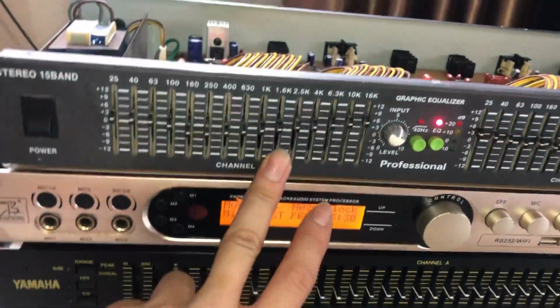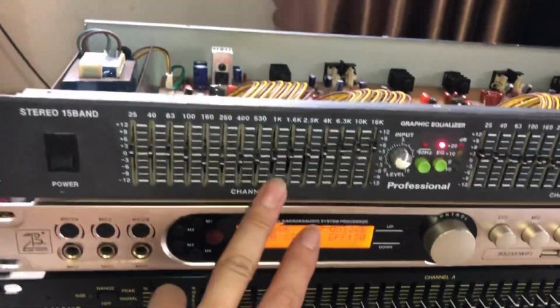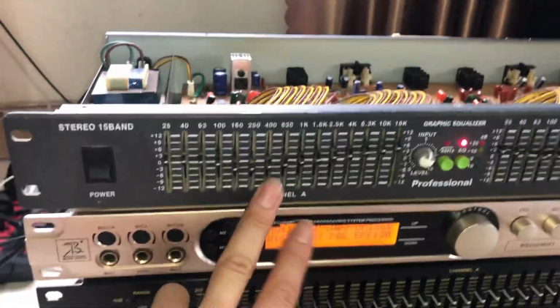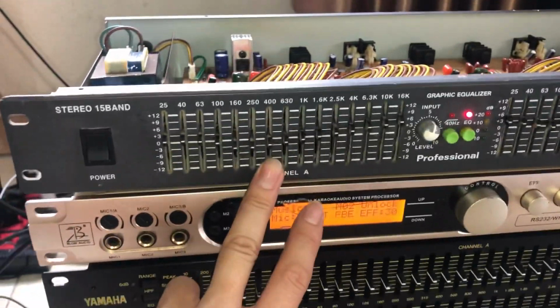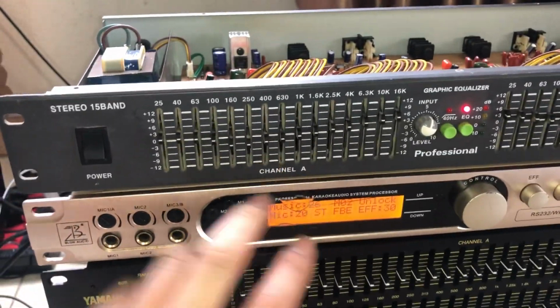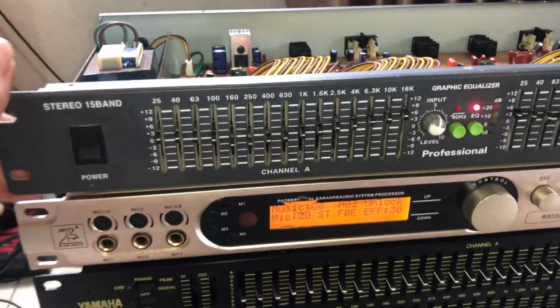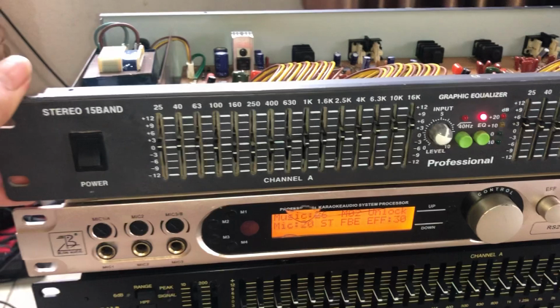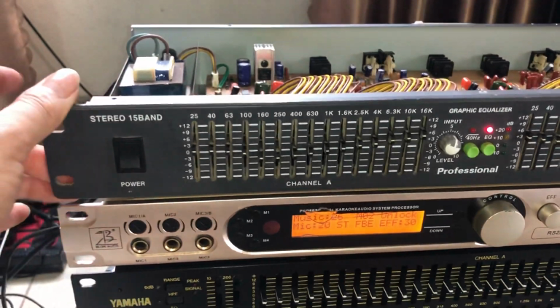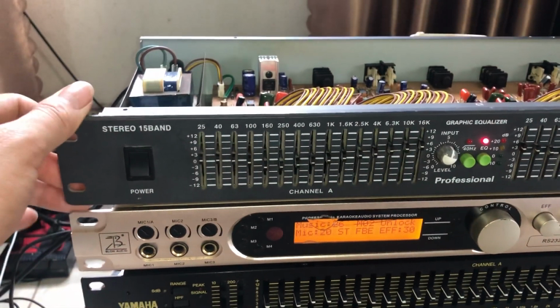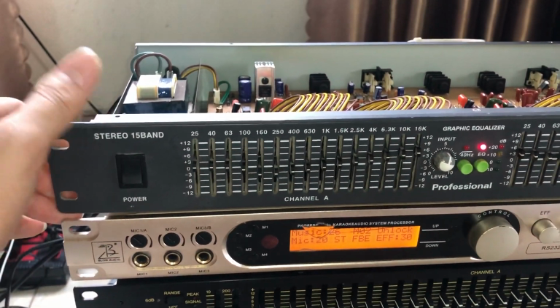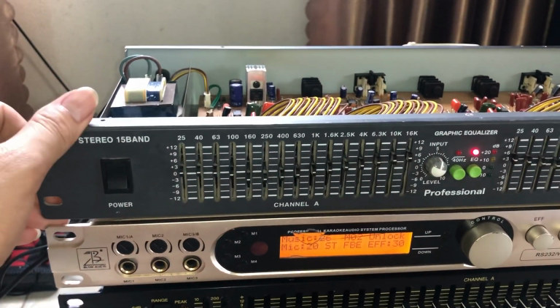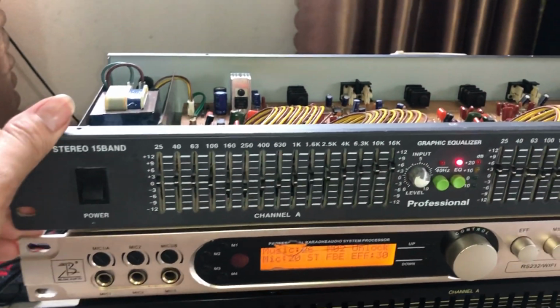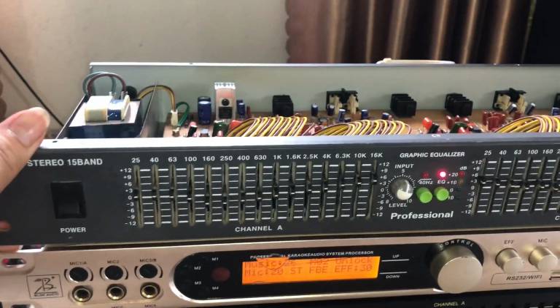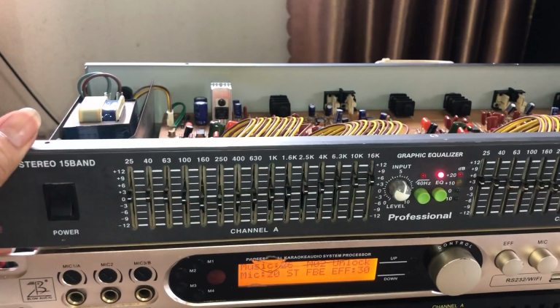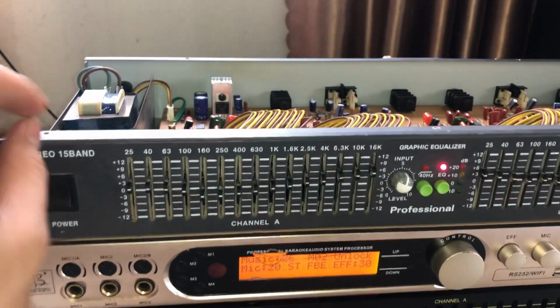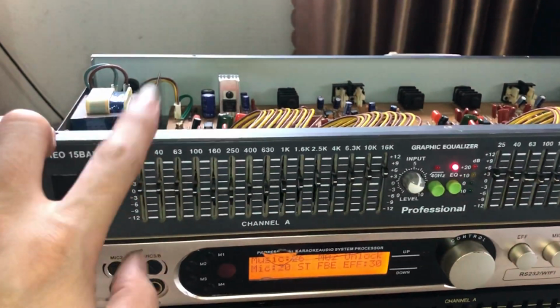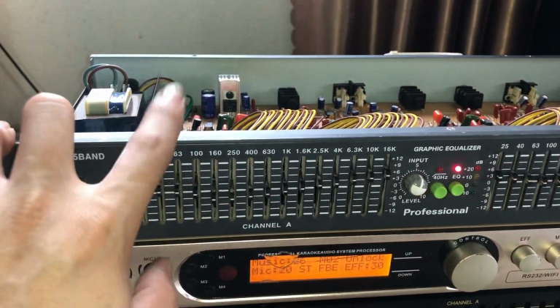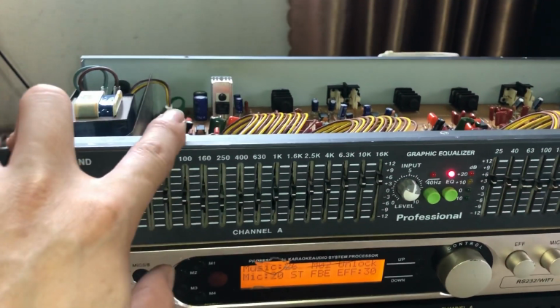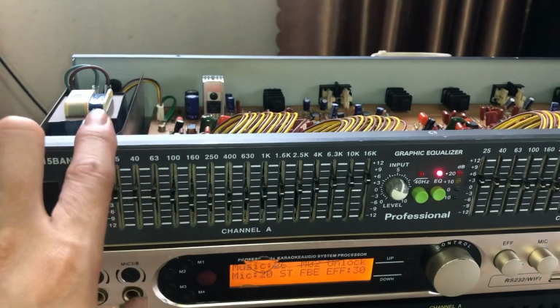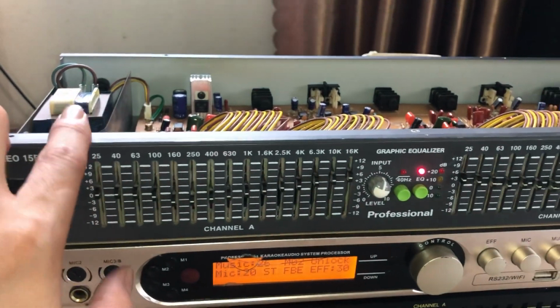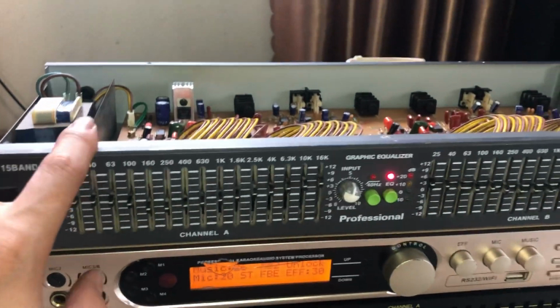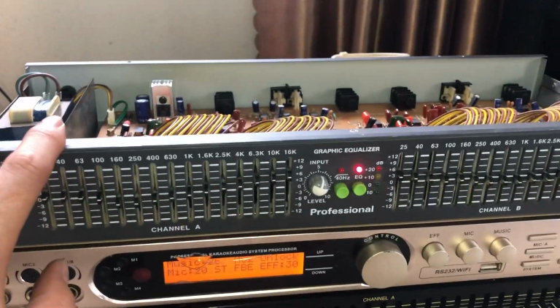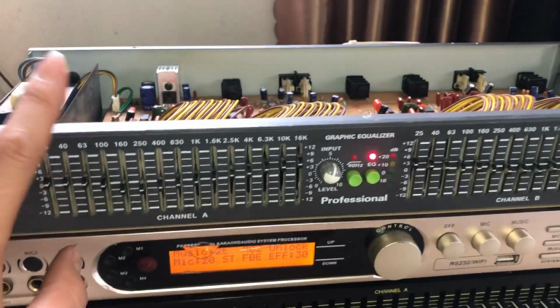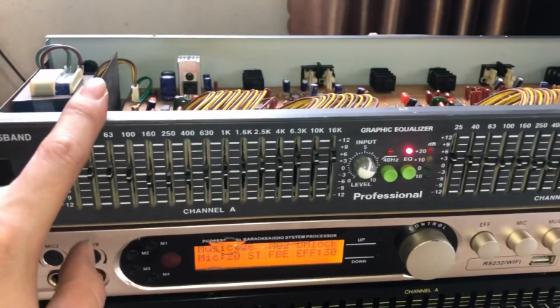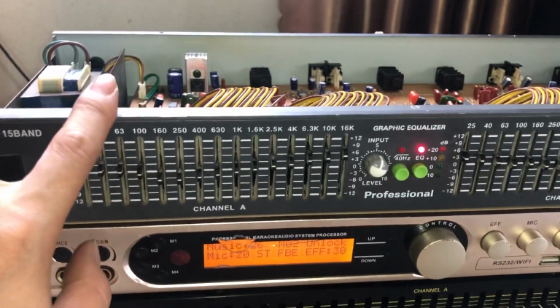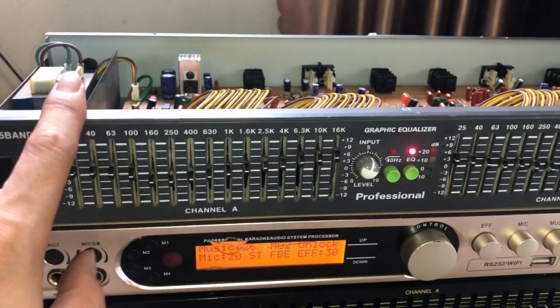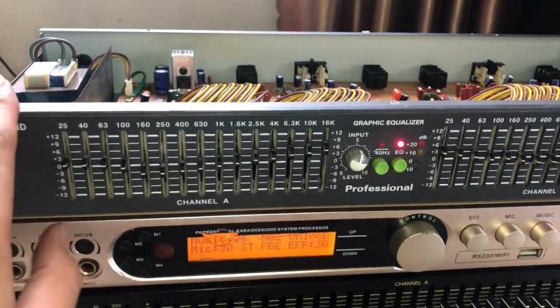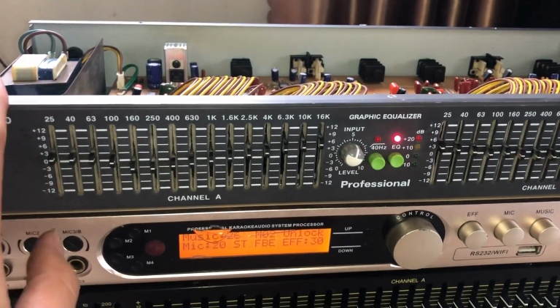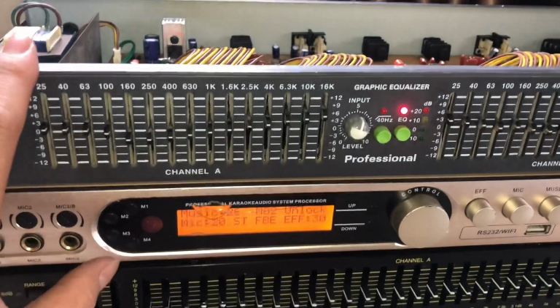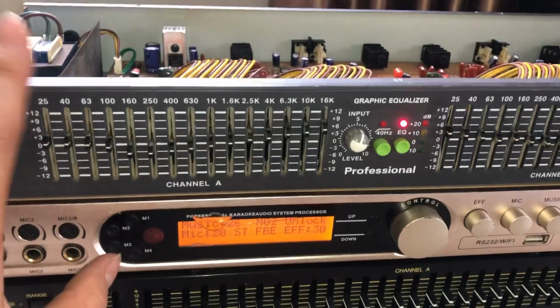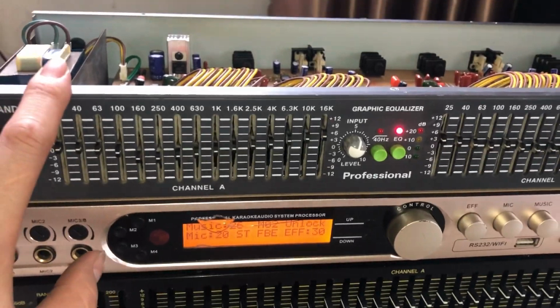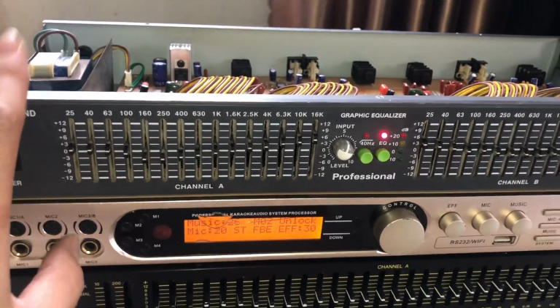Nếu mà để như con lọc 1U mà của Trung Quốc, sản xuất tại Trung Quốc, không bao giờ cho ra cái chất âm hay và chi tiết được như cái con Hàn Quốc này. Con lọc Hàn Quốc này tiếng hay hơn rất nhiều, kể cả những con 2U, 3U của Trung Quốc.